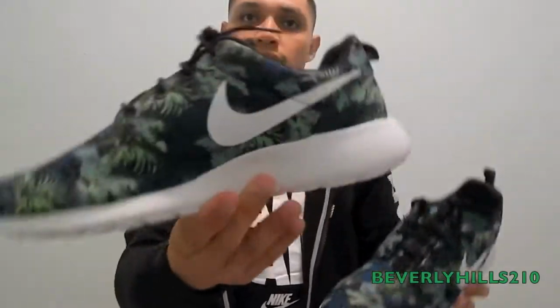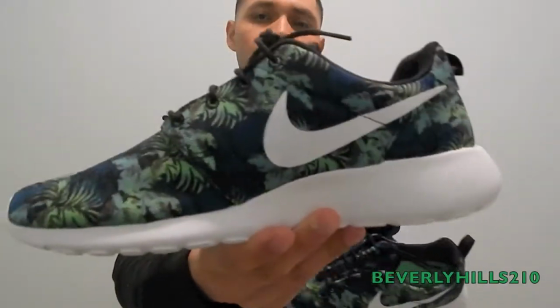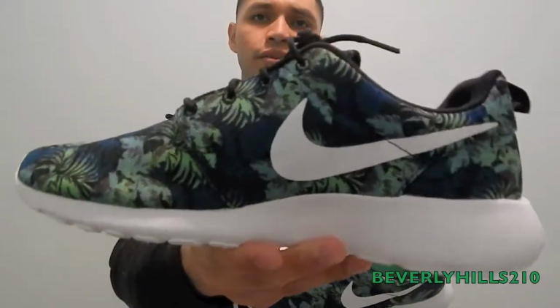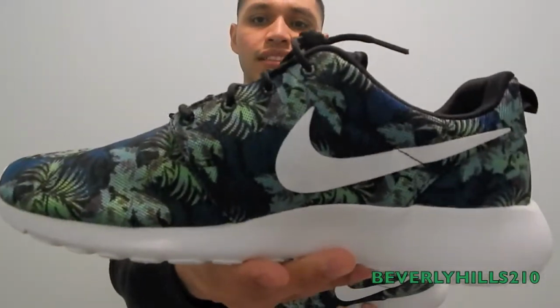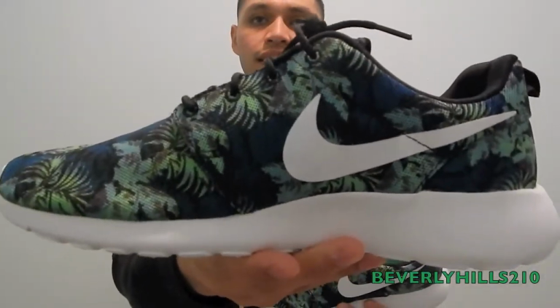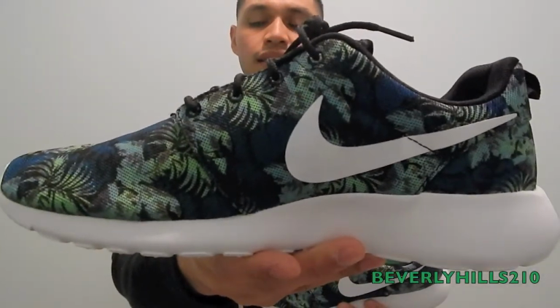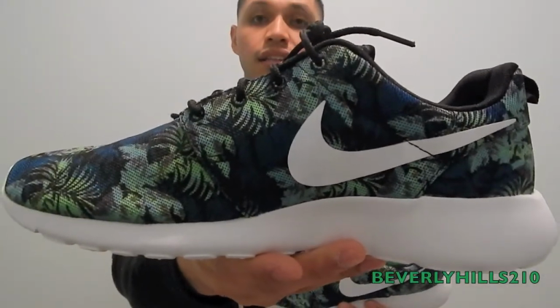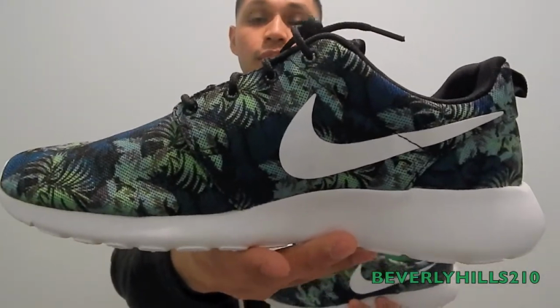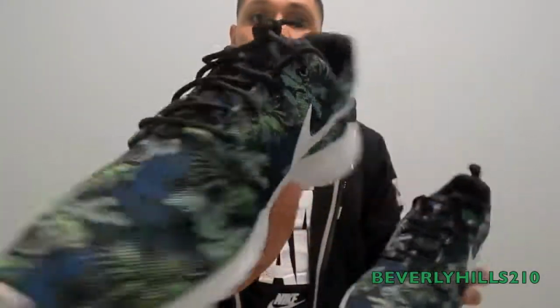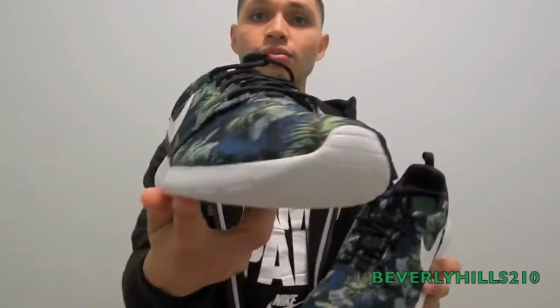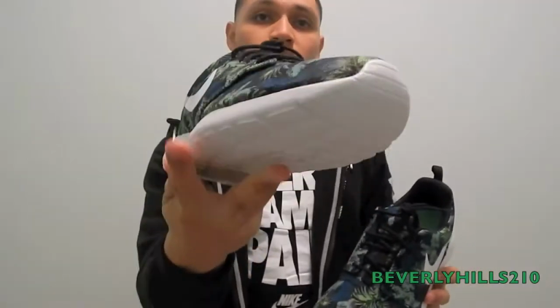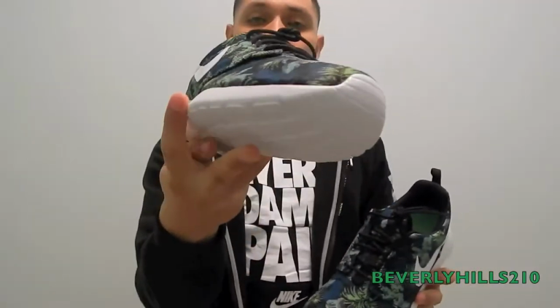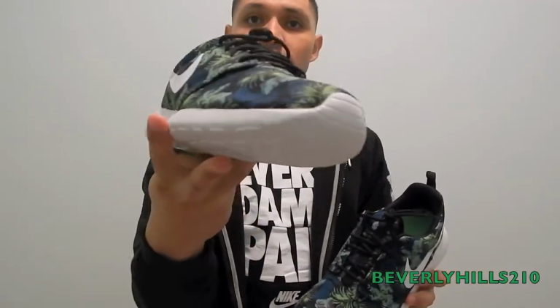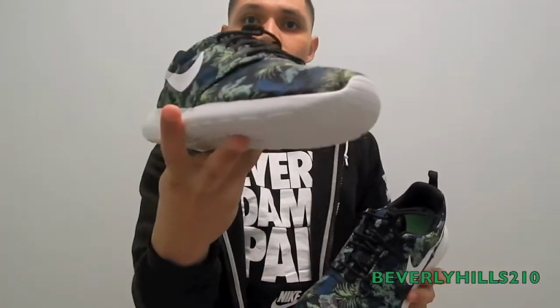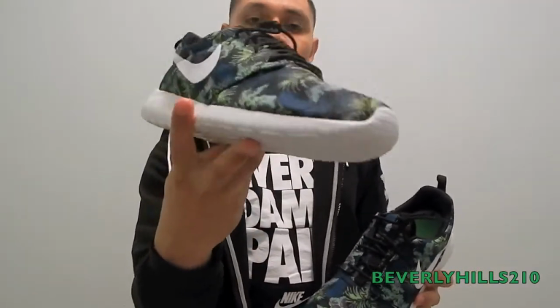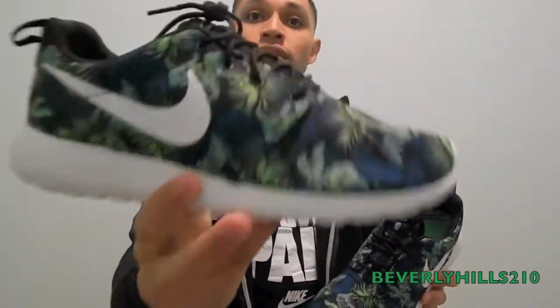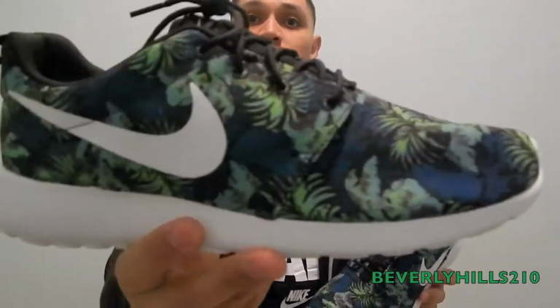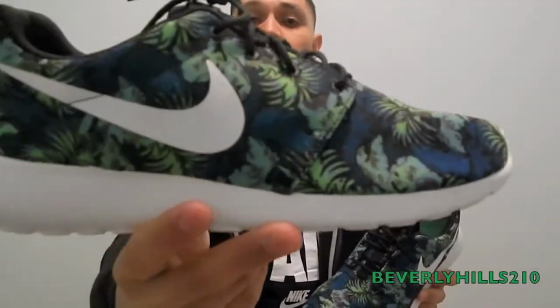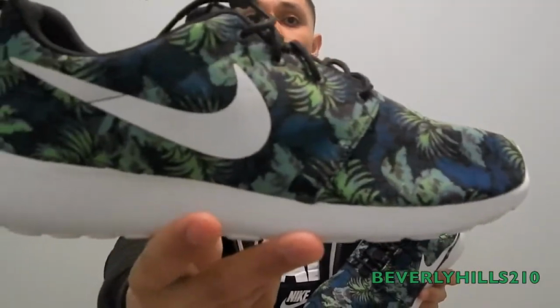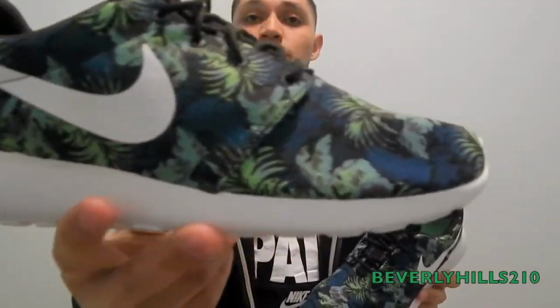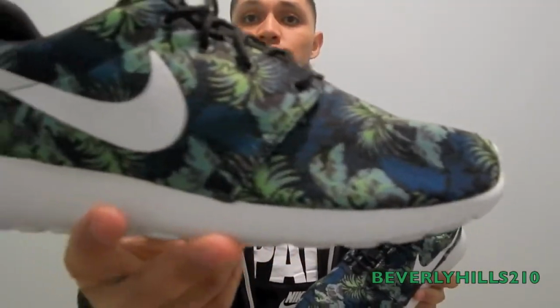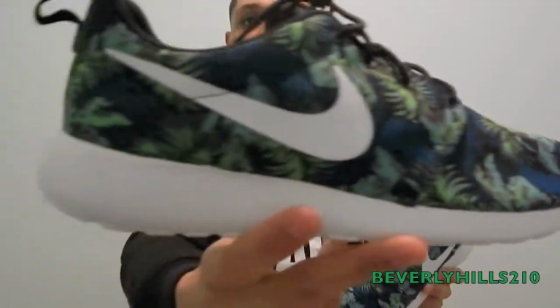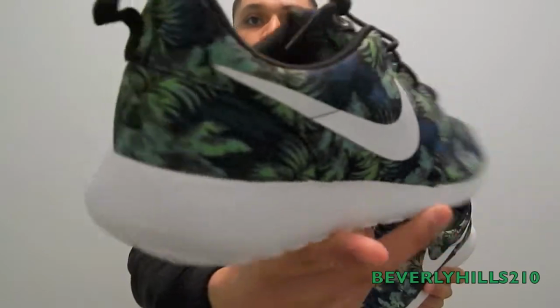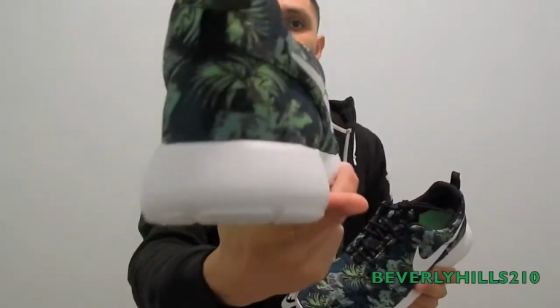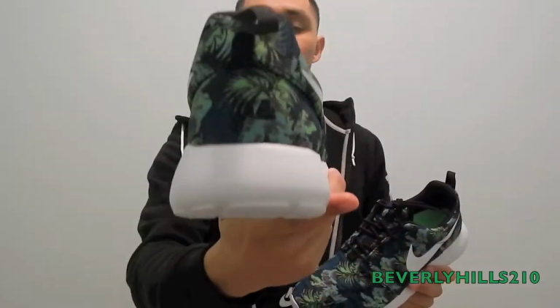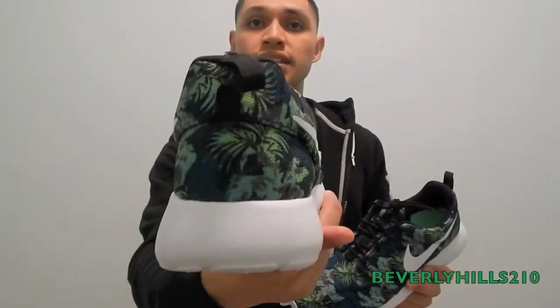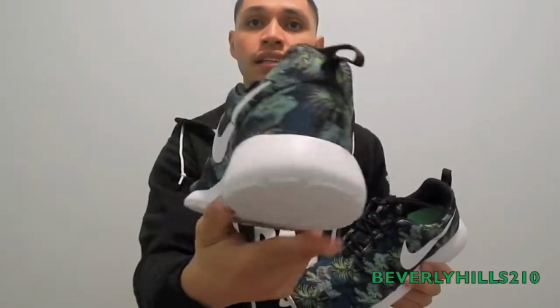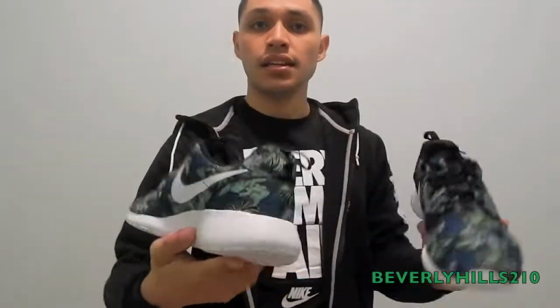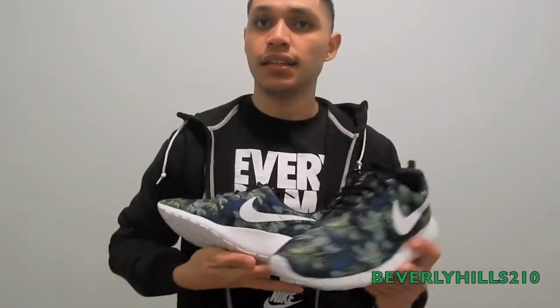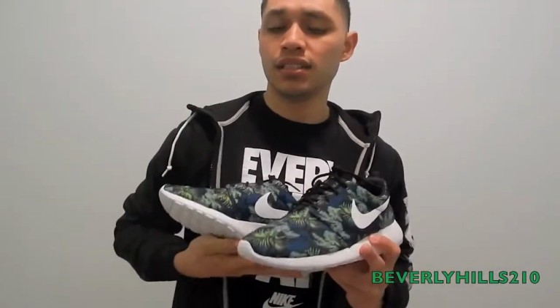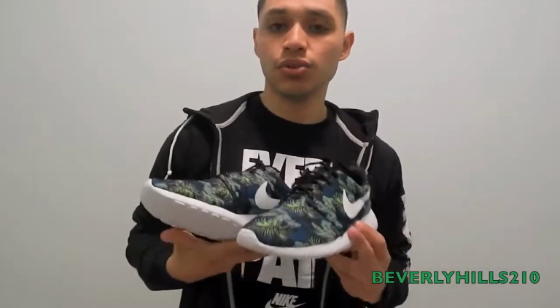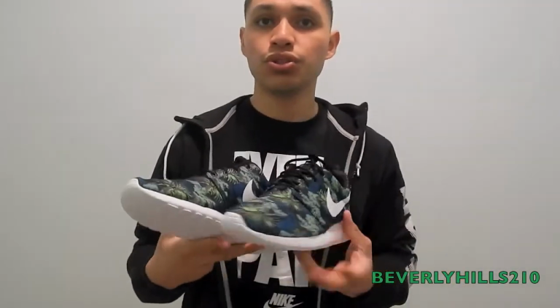I got there around 6 PM to my local mall and they still had my size. So obviously it's not a big hype shoe — probably a bunch of stores are going to get it. But yeah, it's a nice cool shoe.